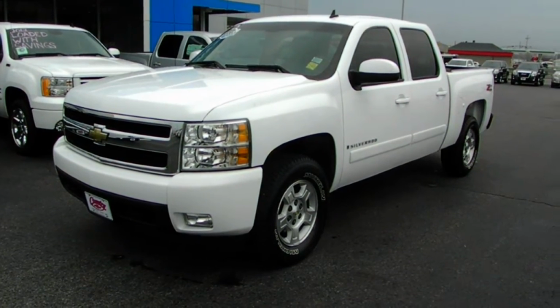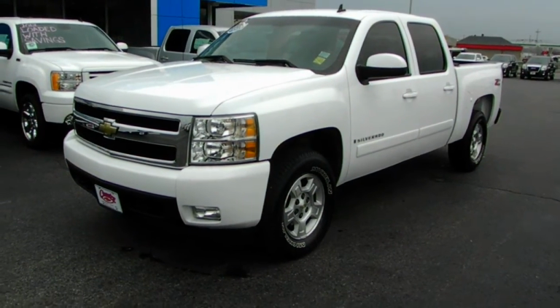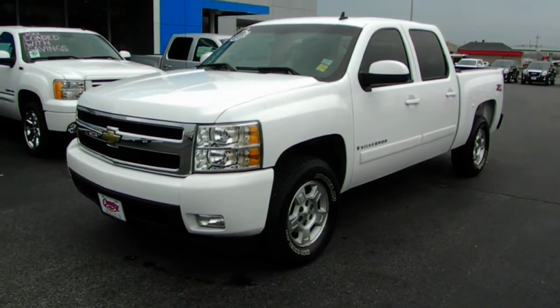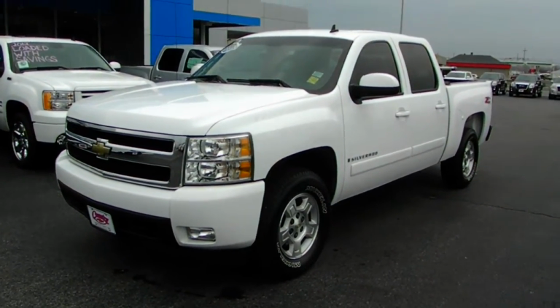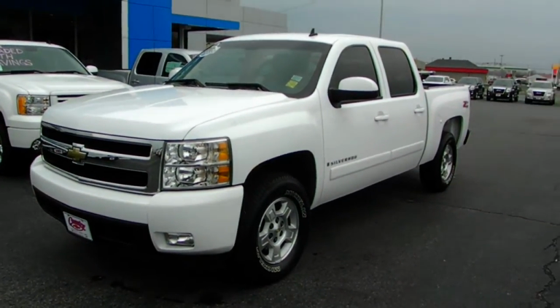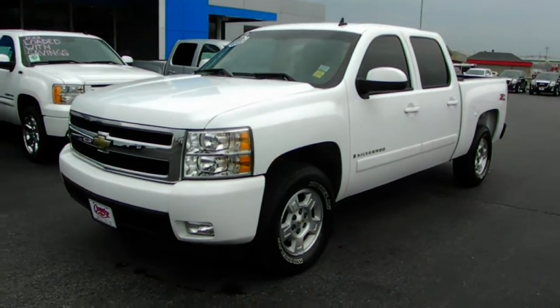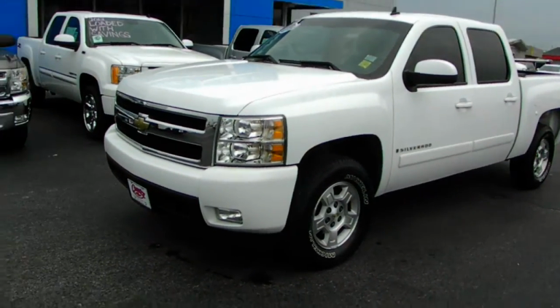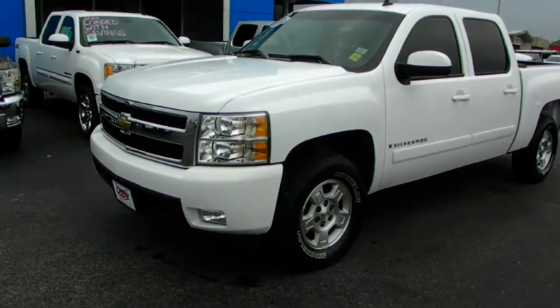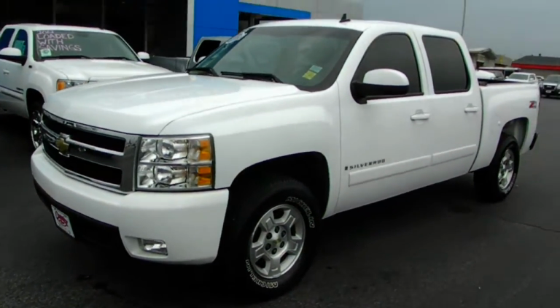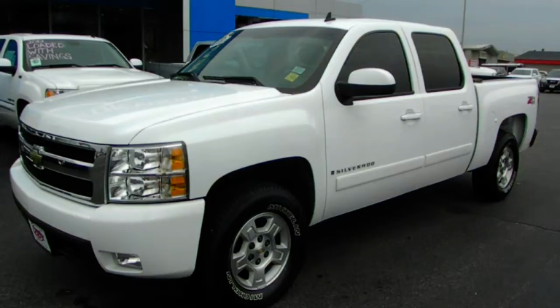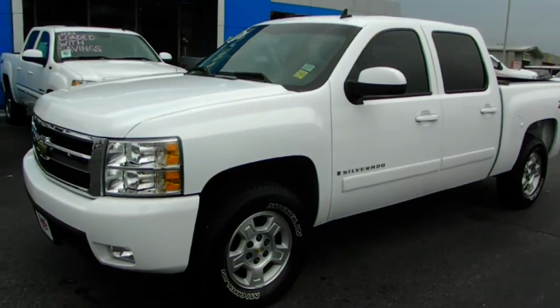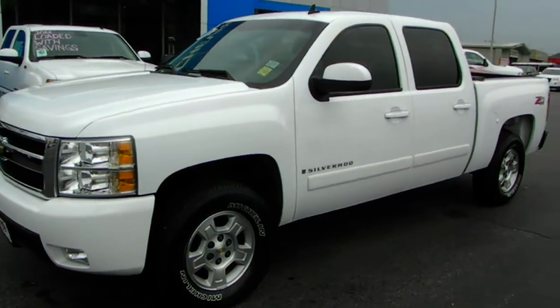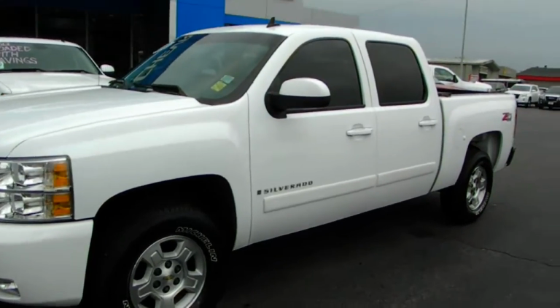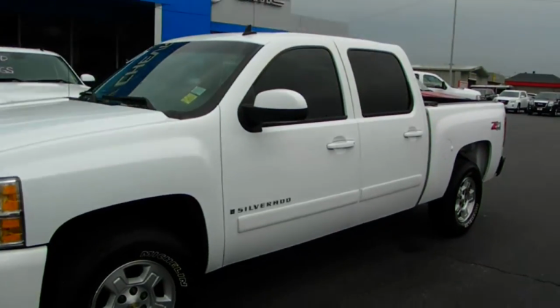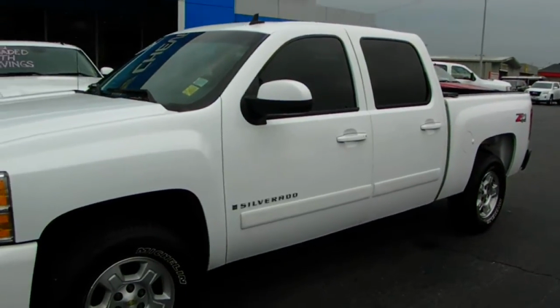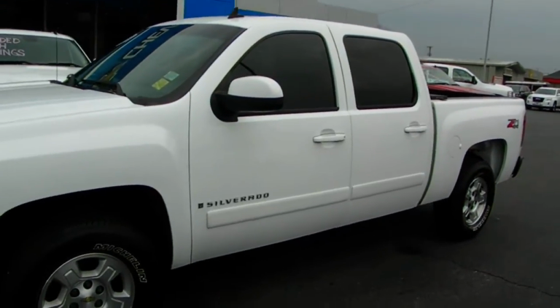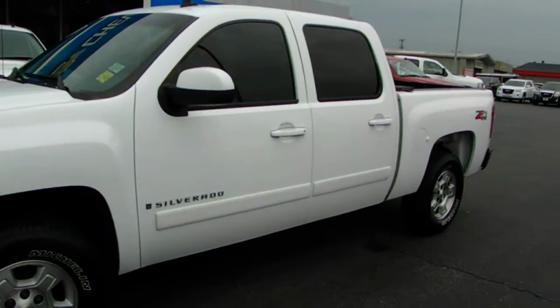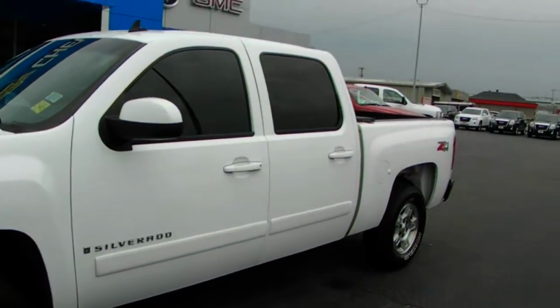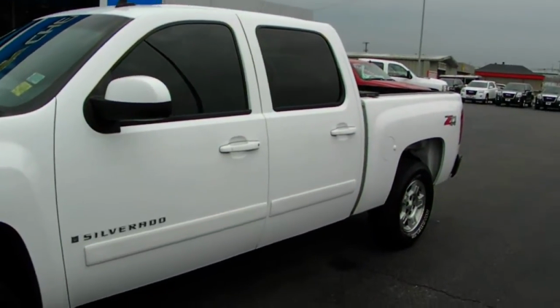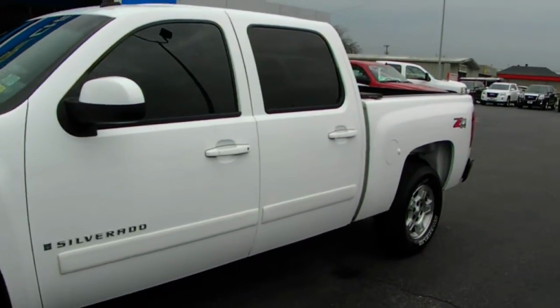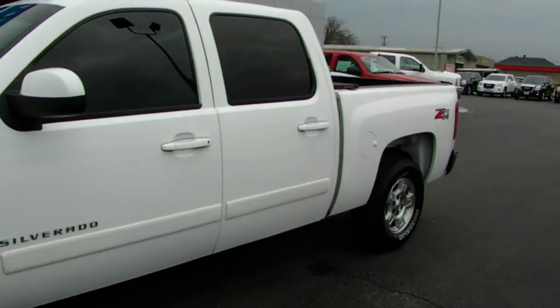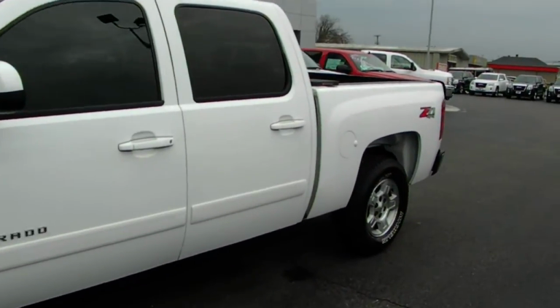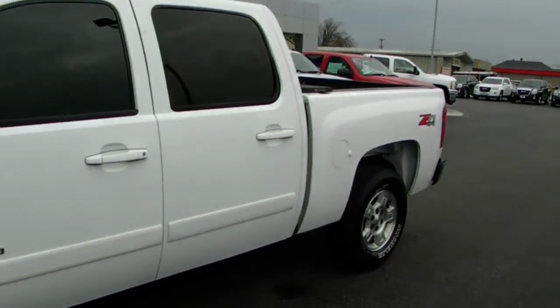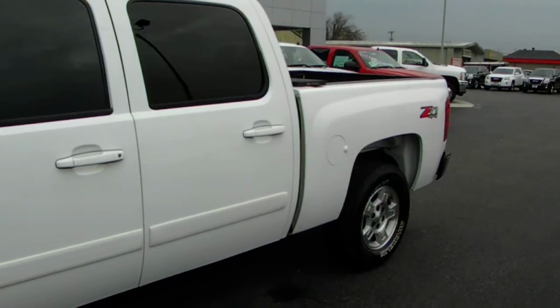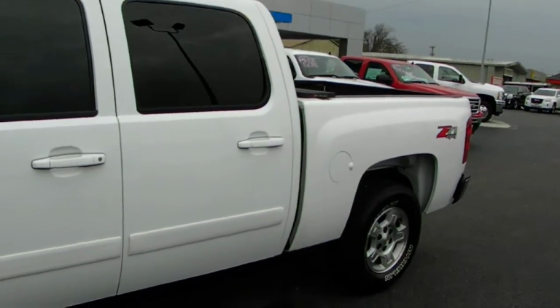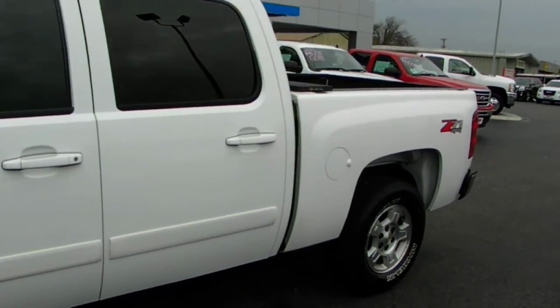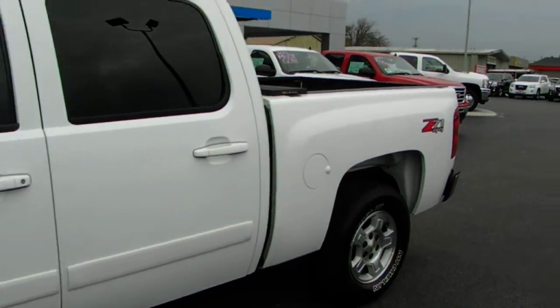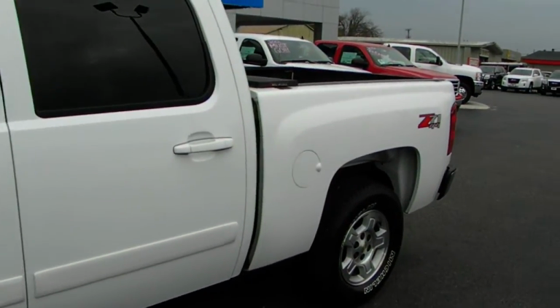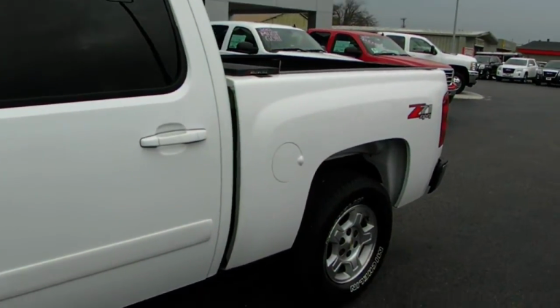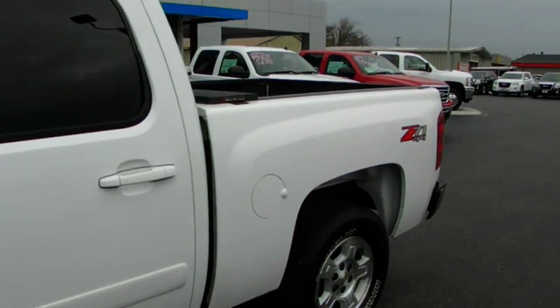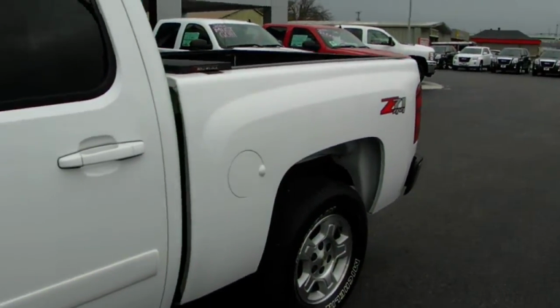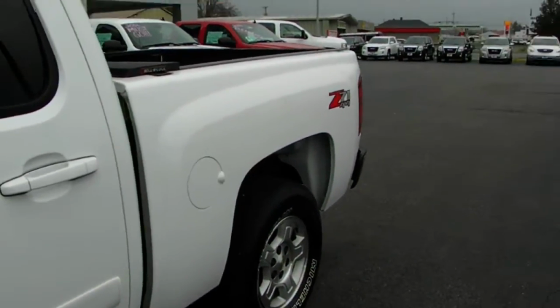Folks, what we have here is a 2007 Chevy Silverado LTZ. It is a locally traded, one owner truck. It's got the 5.3 motor in it, Z71 four wheel drive.